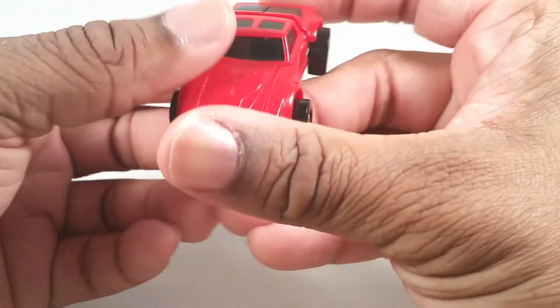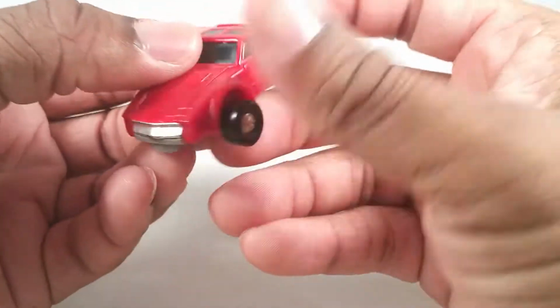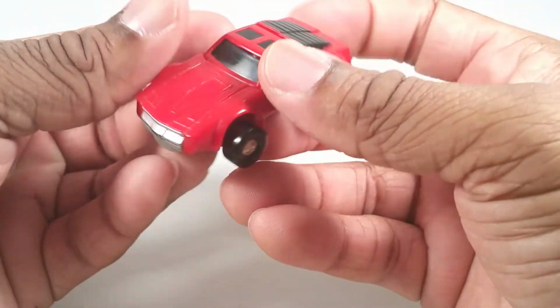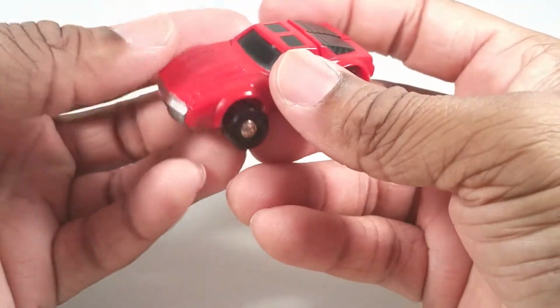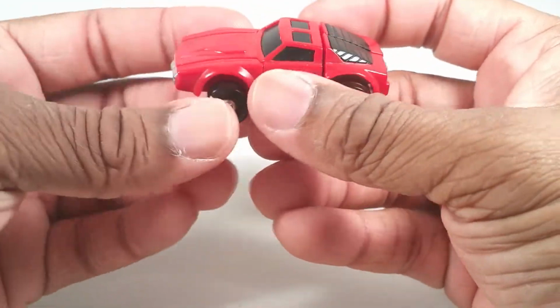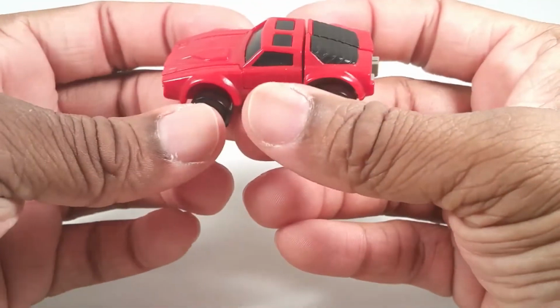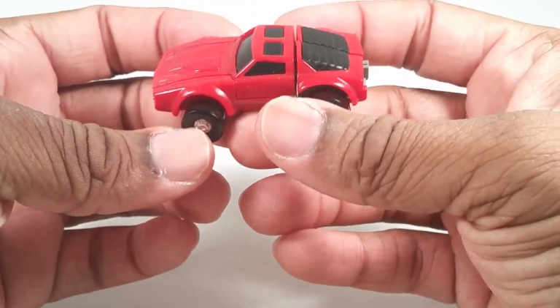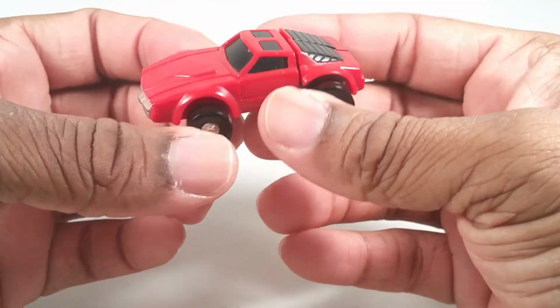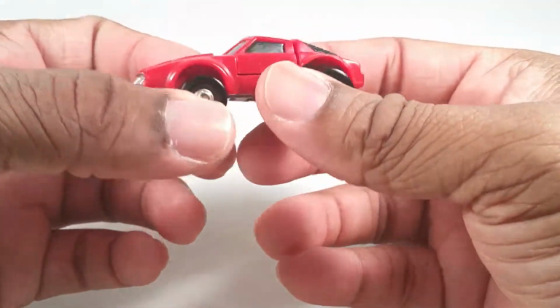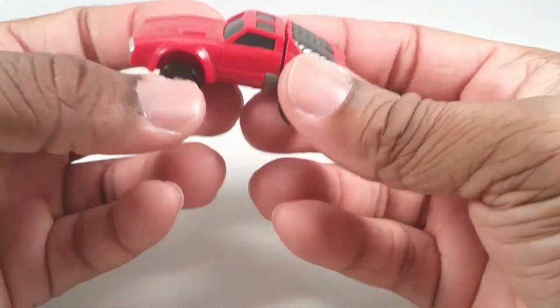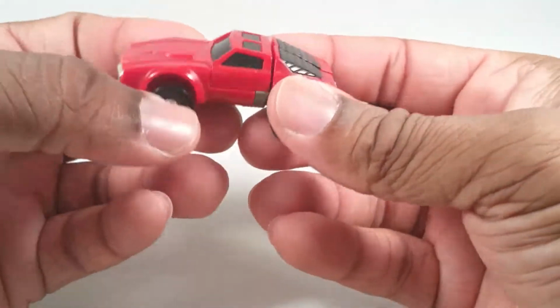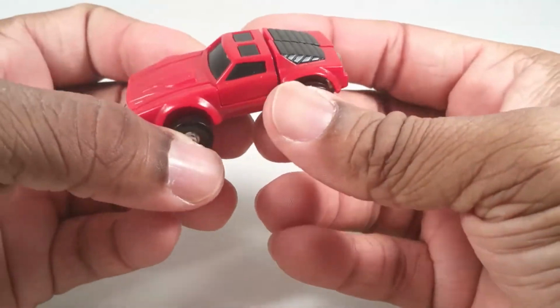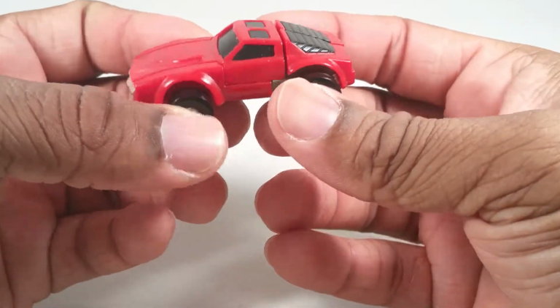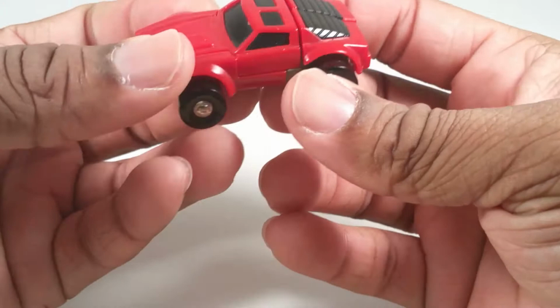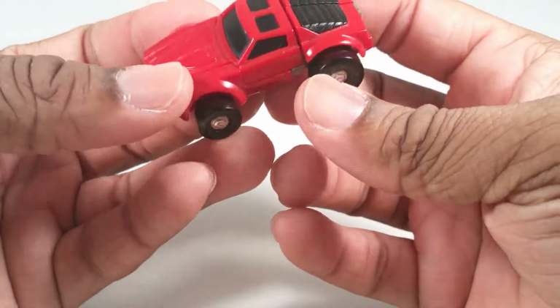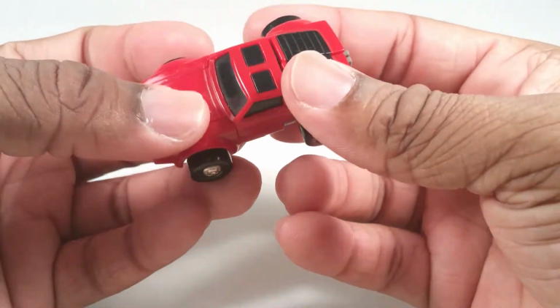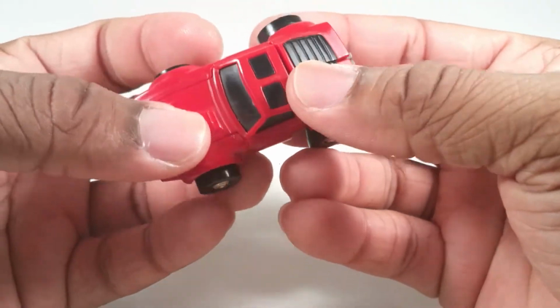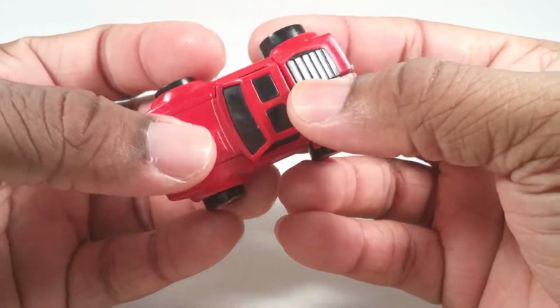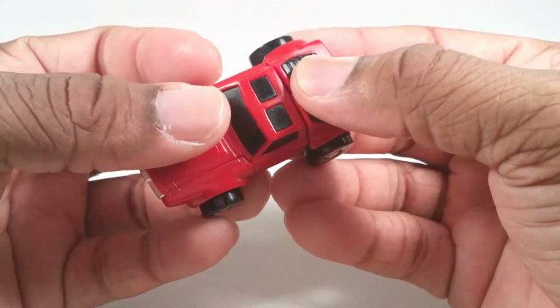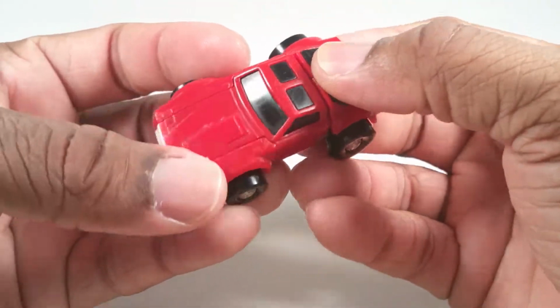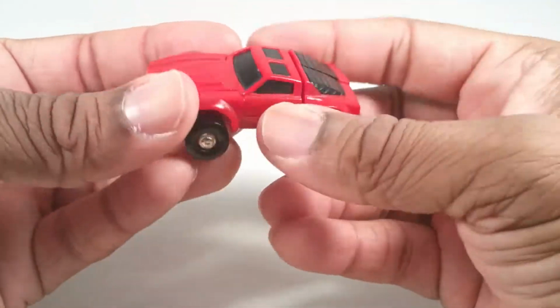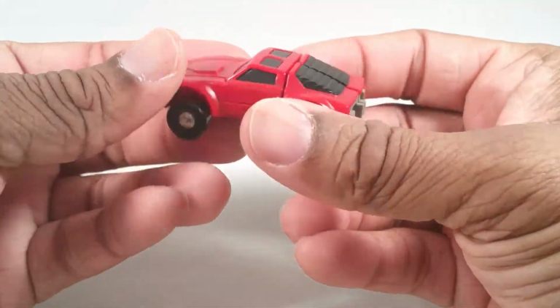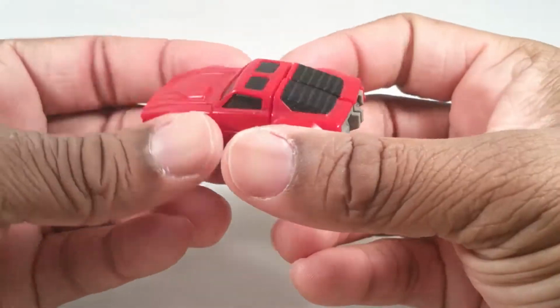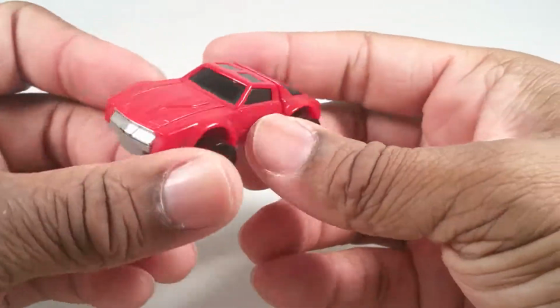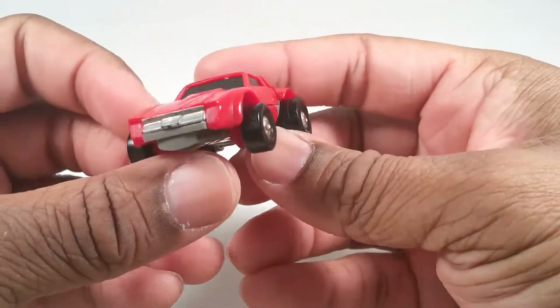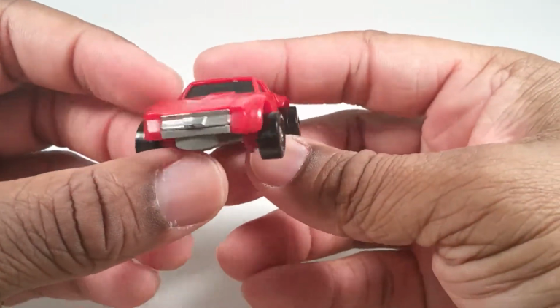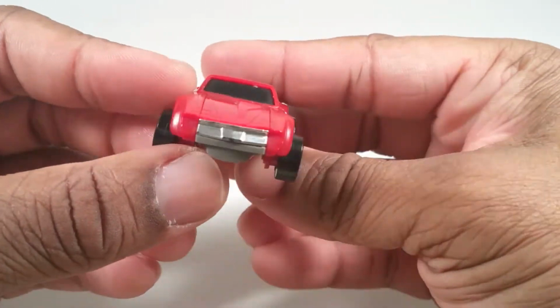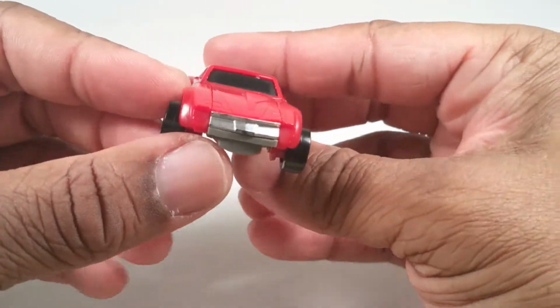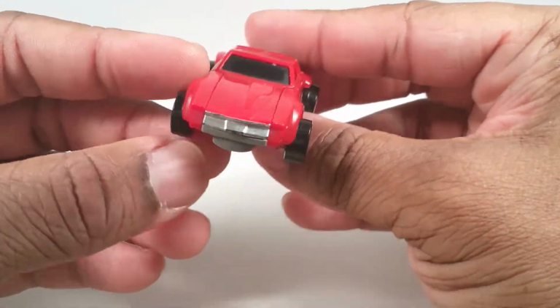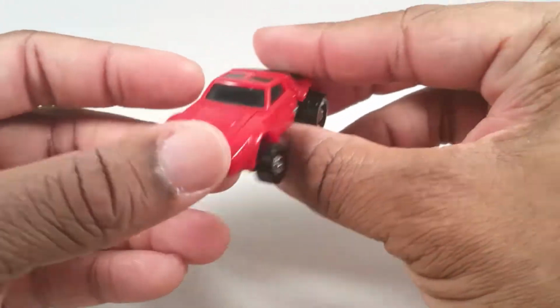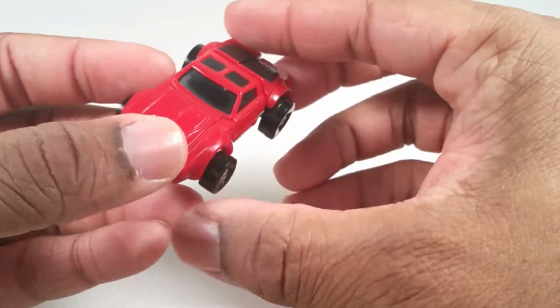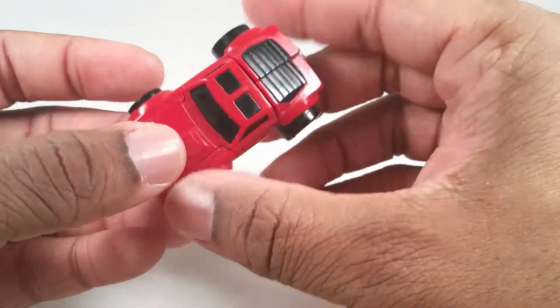Fun fact: Windcharger — not this particular Windcharger — but Windcharger was one of my first ever Transformers. He and Starscream.